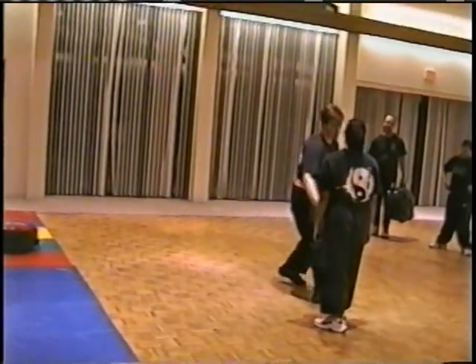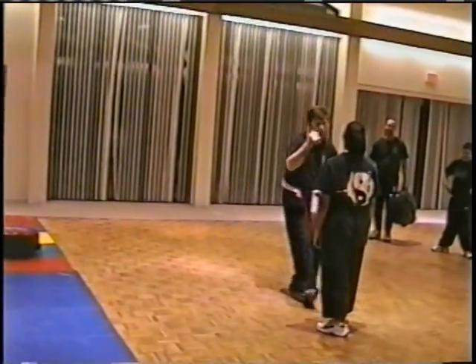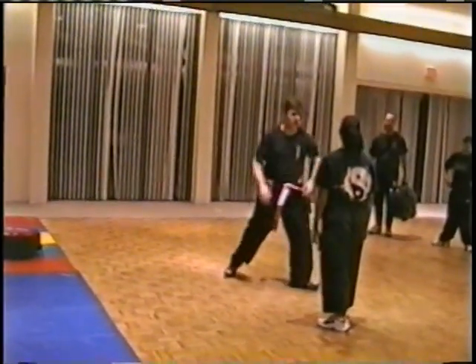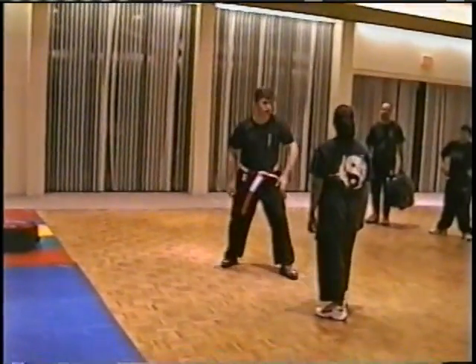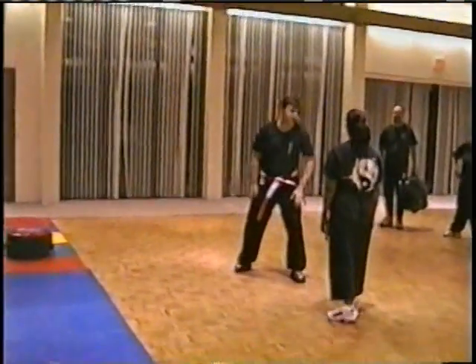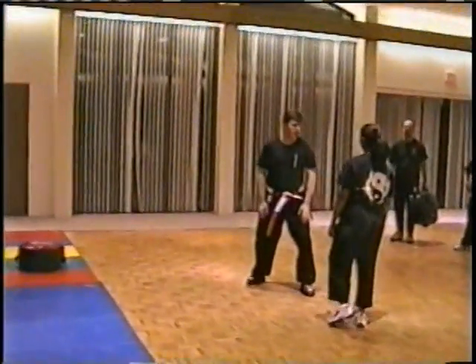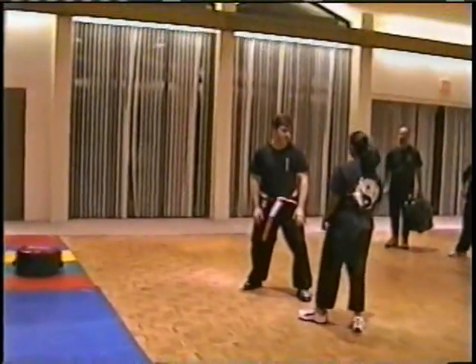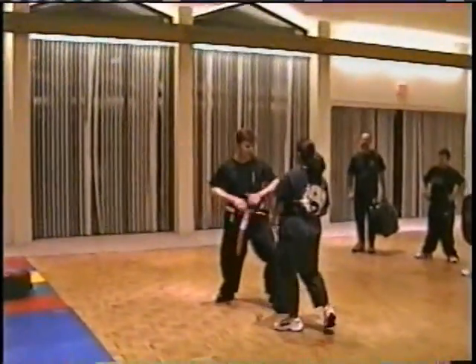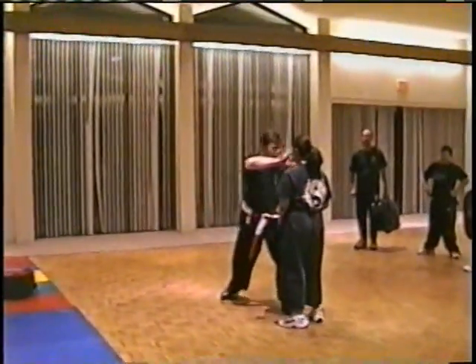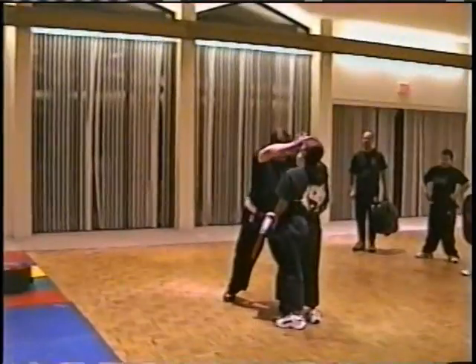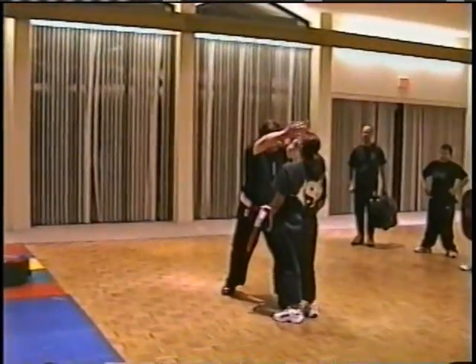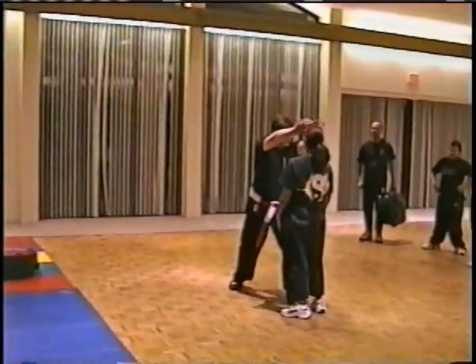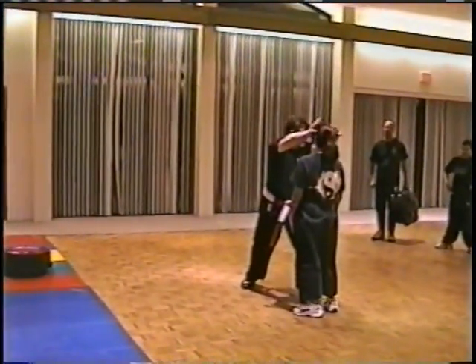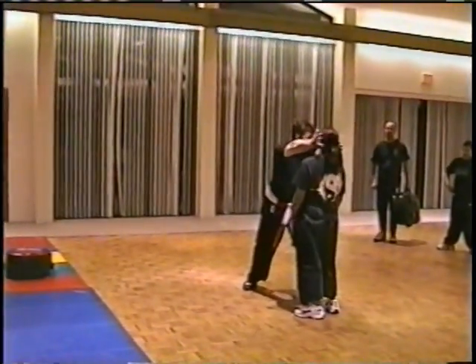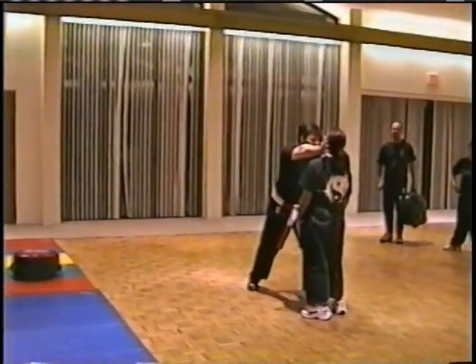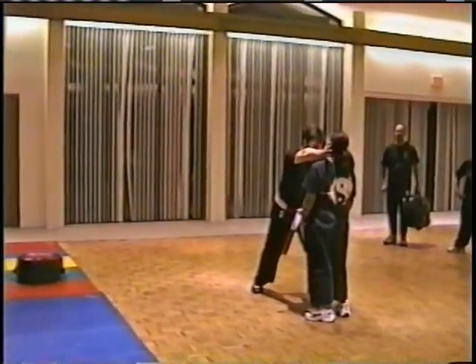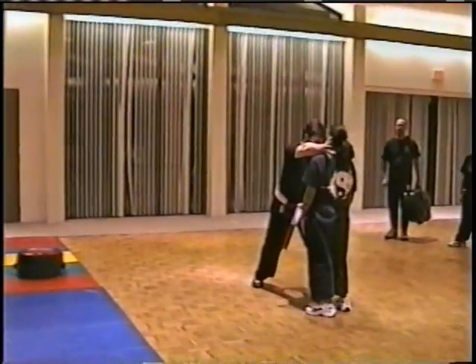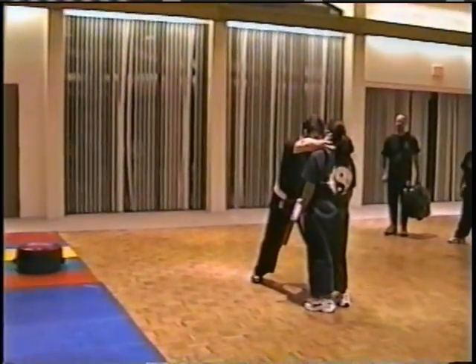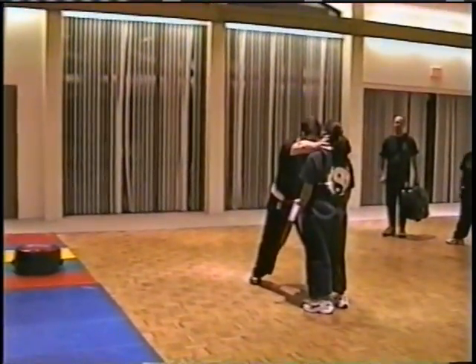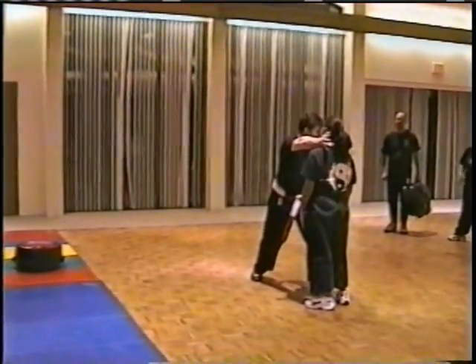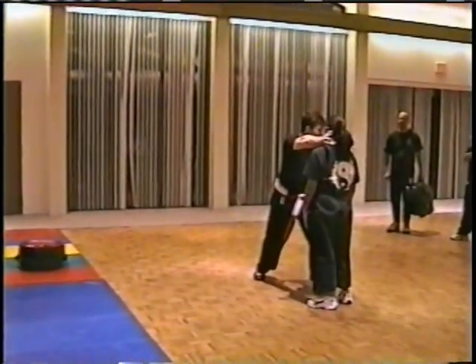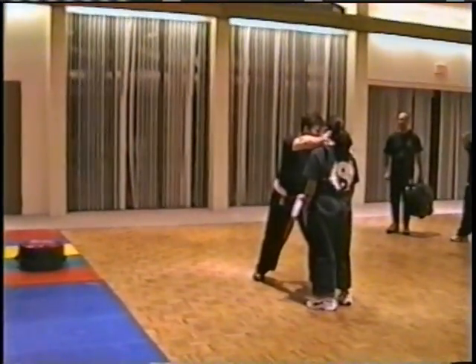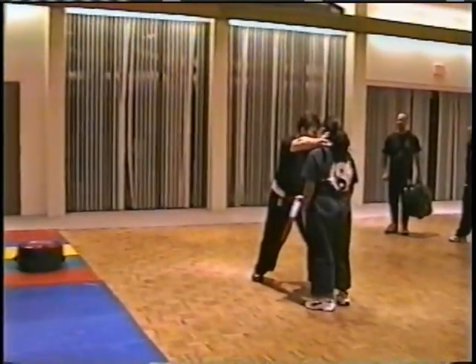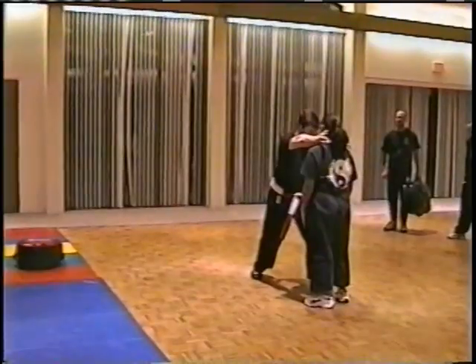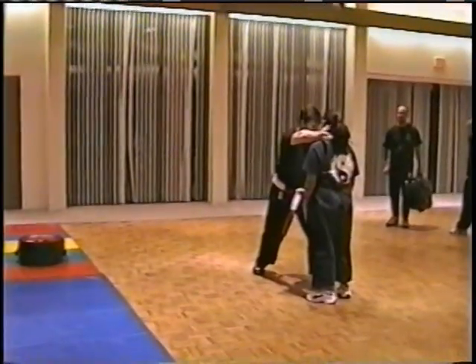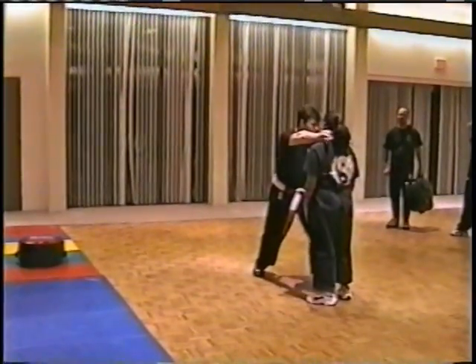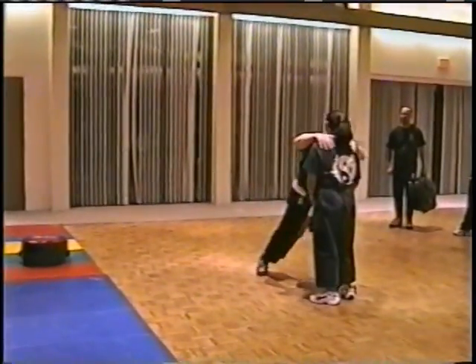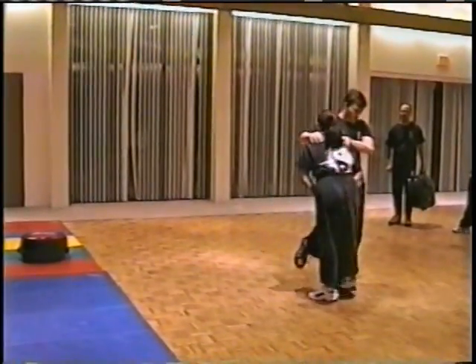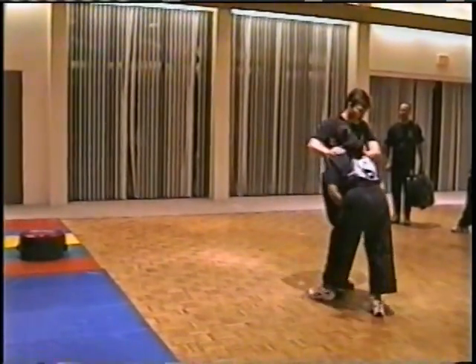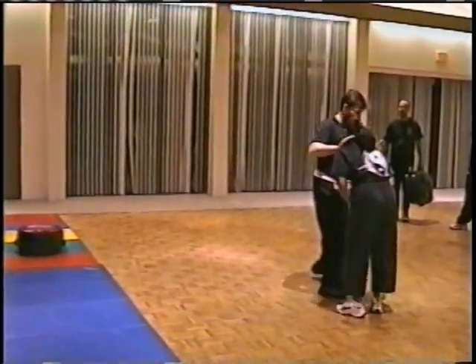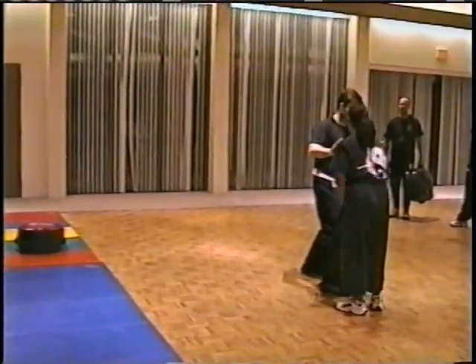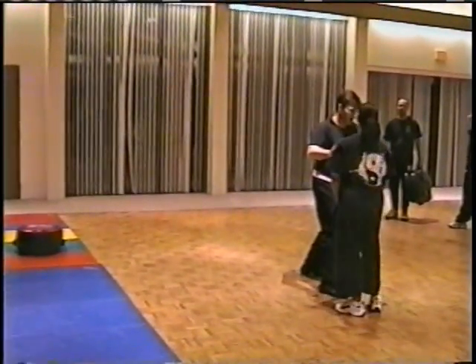So if she comes in for the lunge, I'm going to face-mask her — boom. She's going to twist her head back. I'm going to come around here and step forward a little more on the hip. Bang.